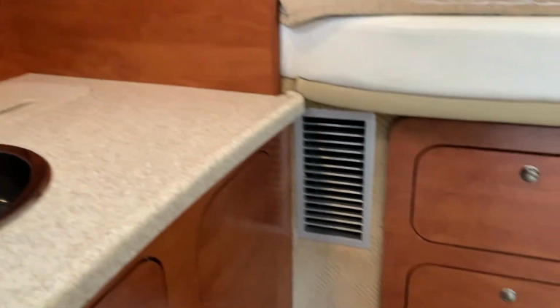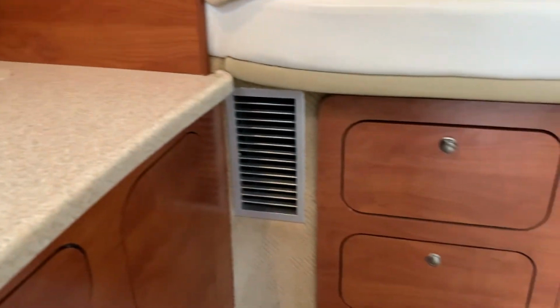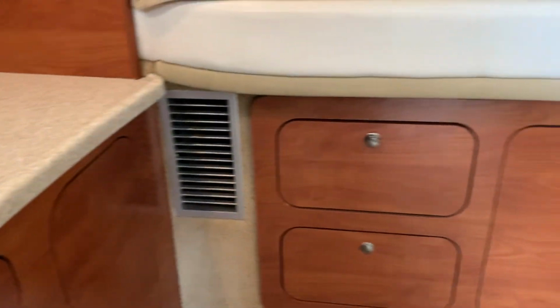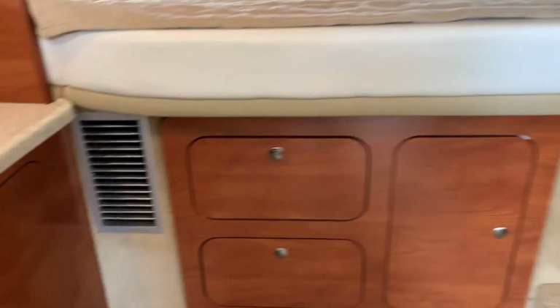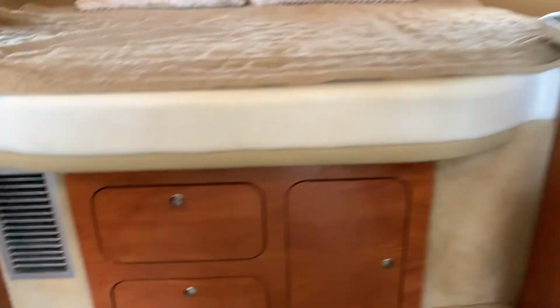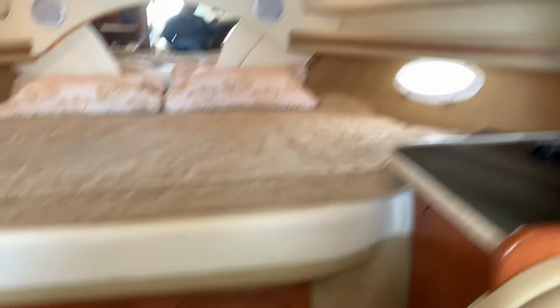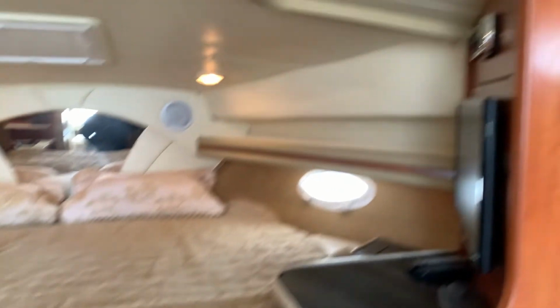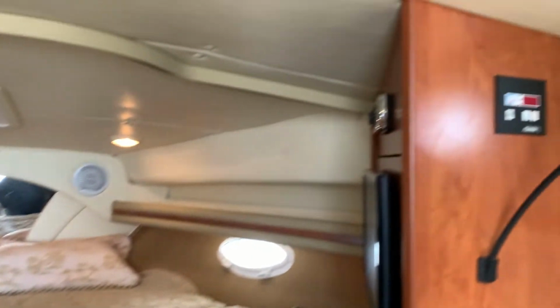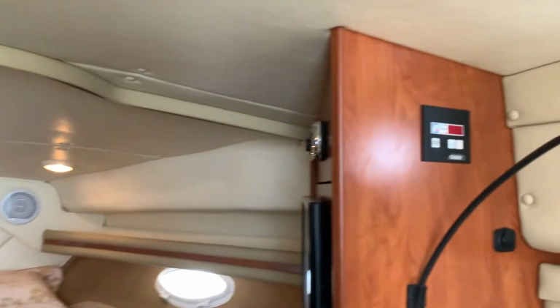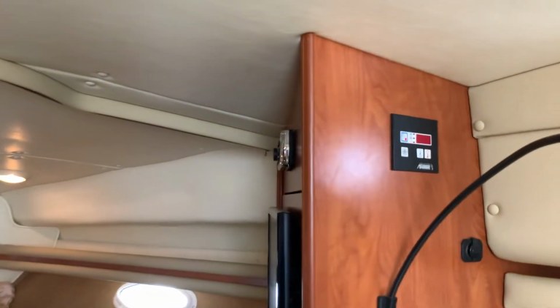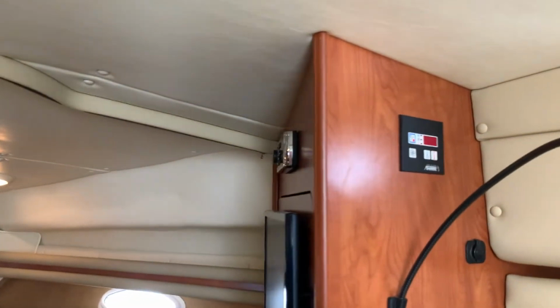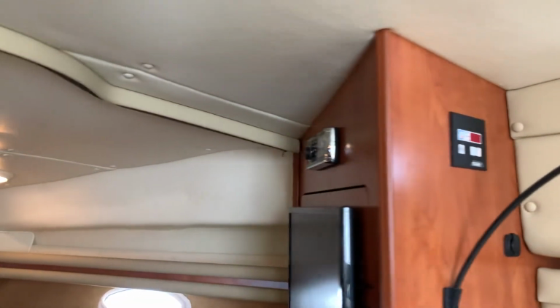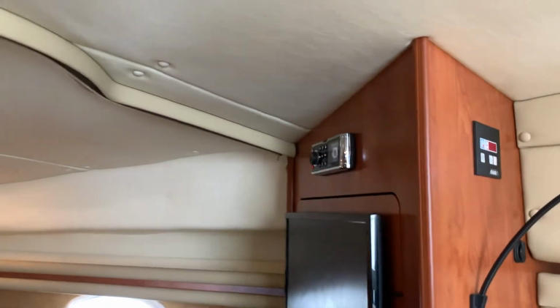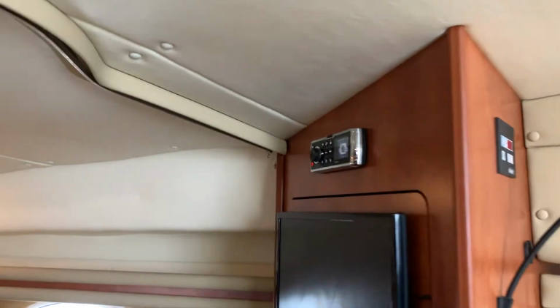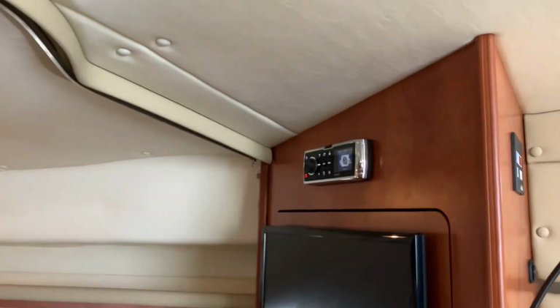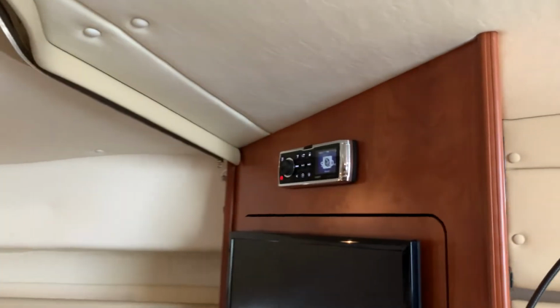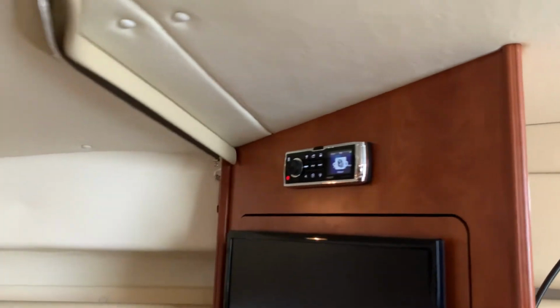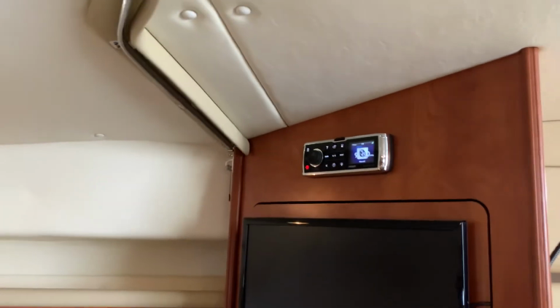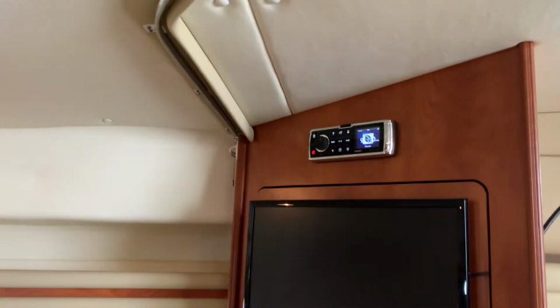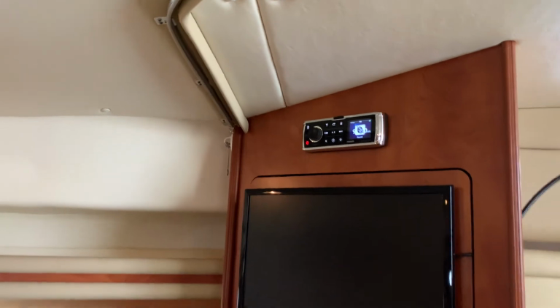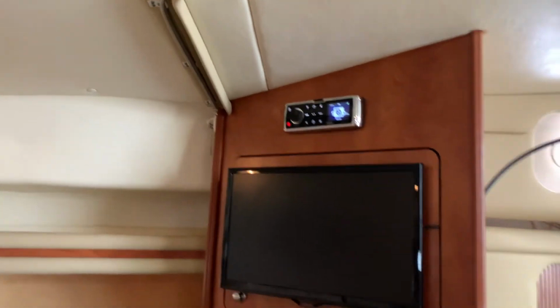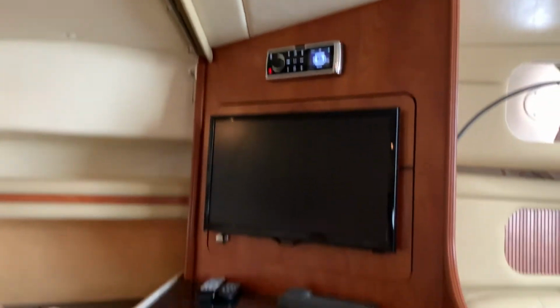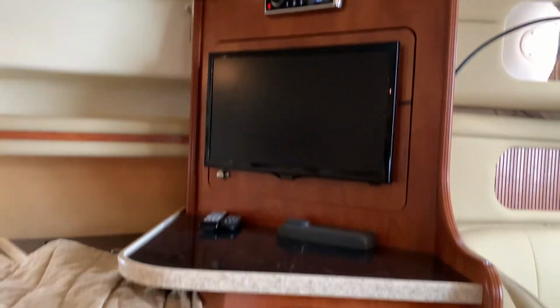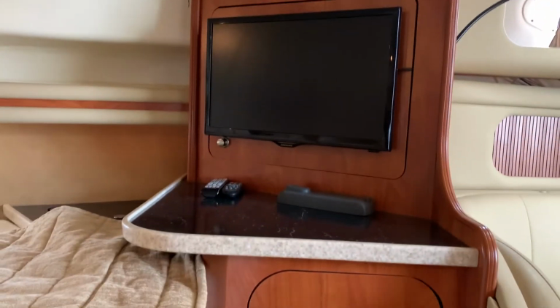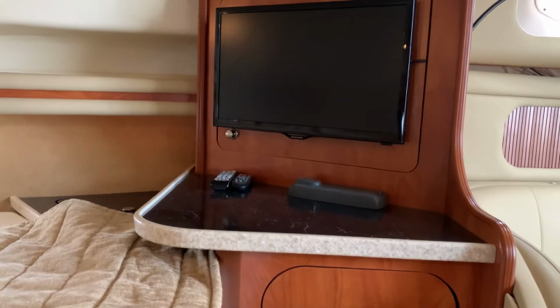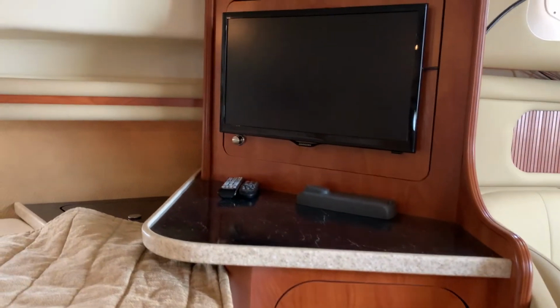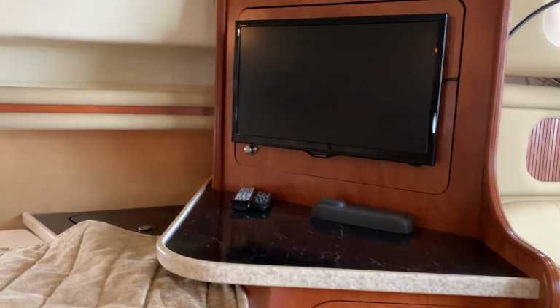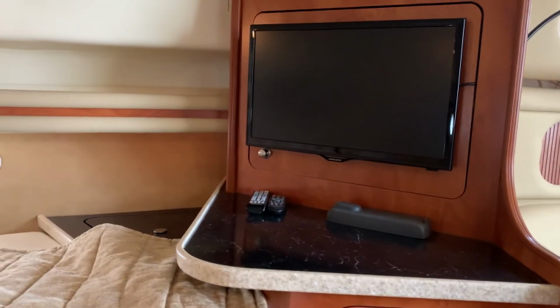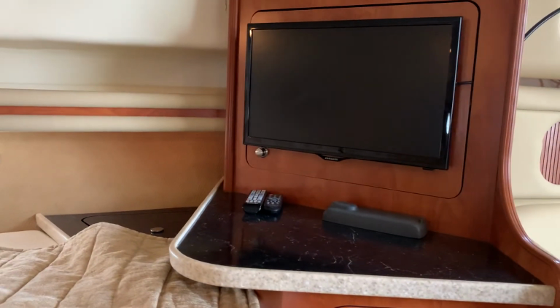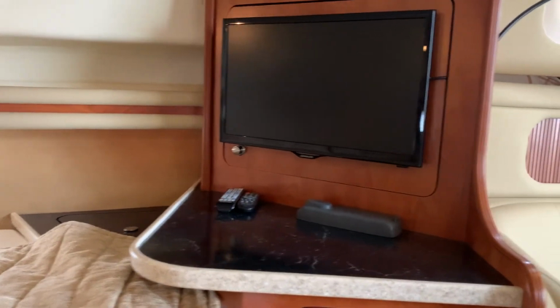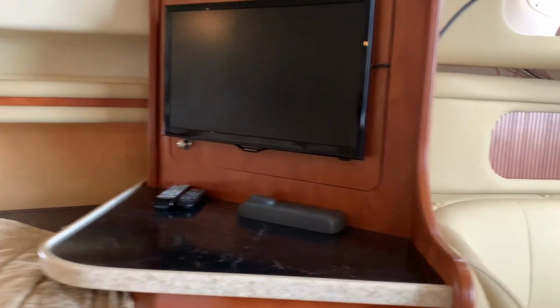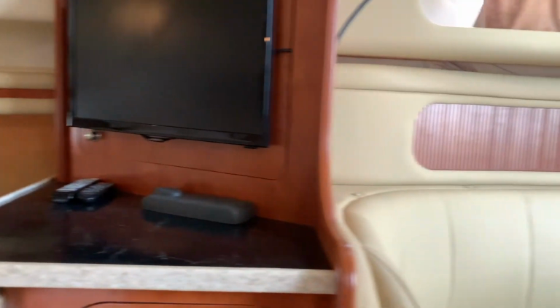There's air conditioning ductwork and the panel is over here. There's the head unit for the Fusion, as well as one of the two TVs. There's also a second TV down in the aft berth.